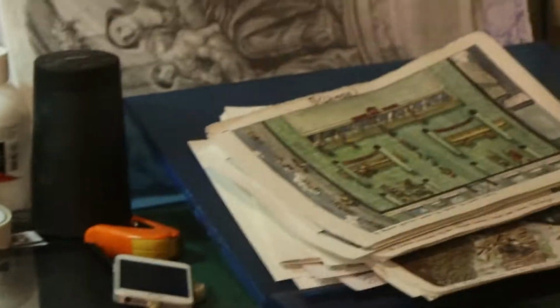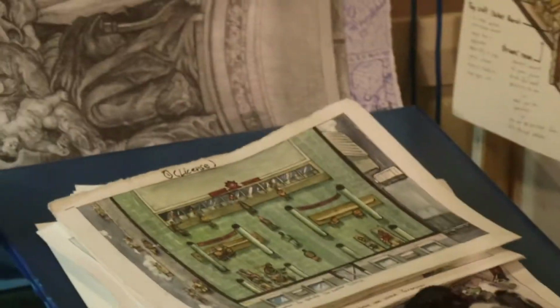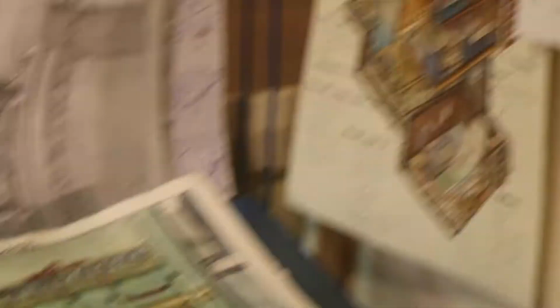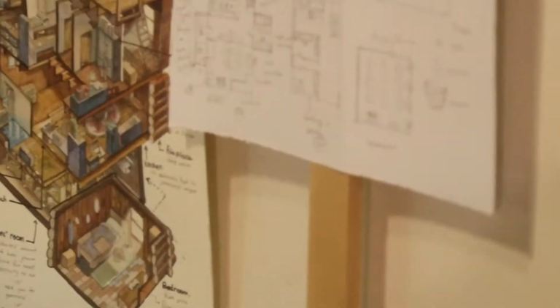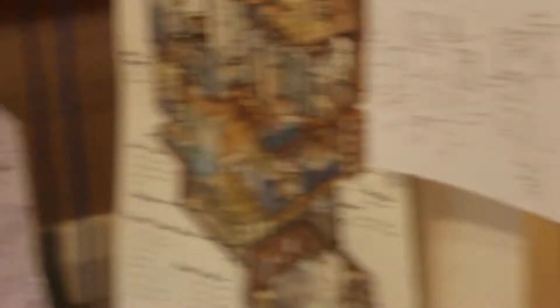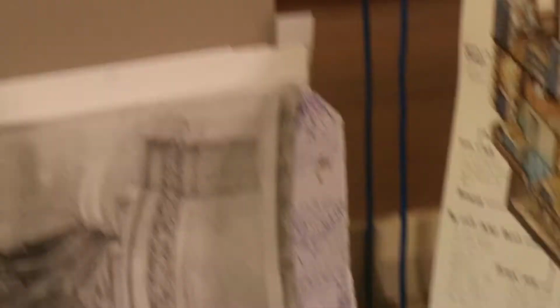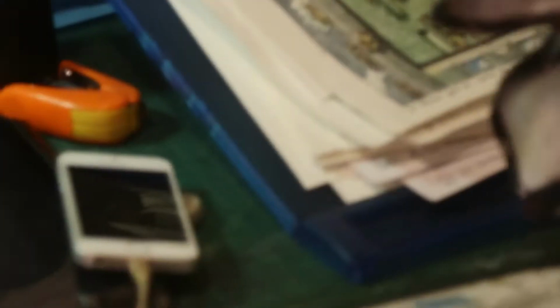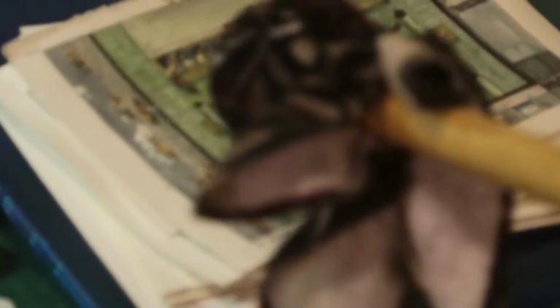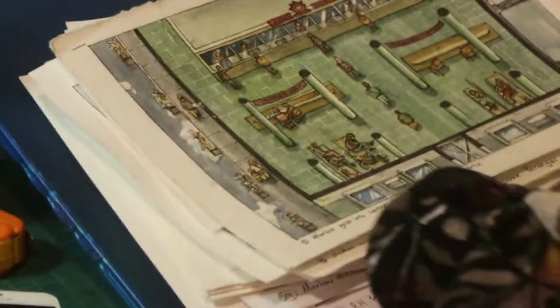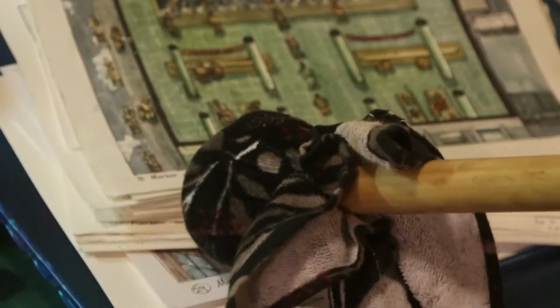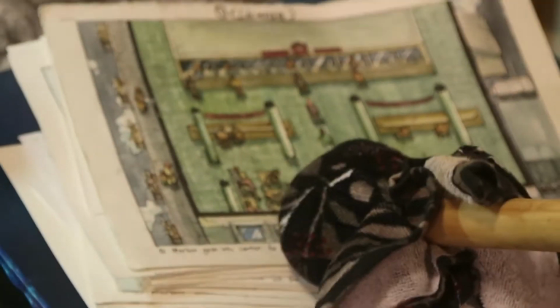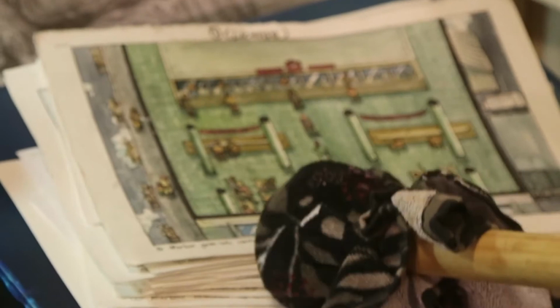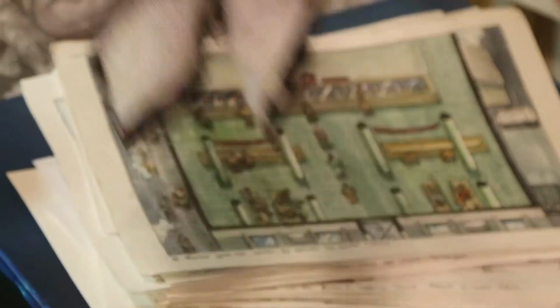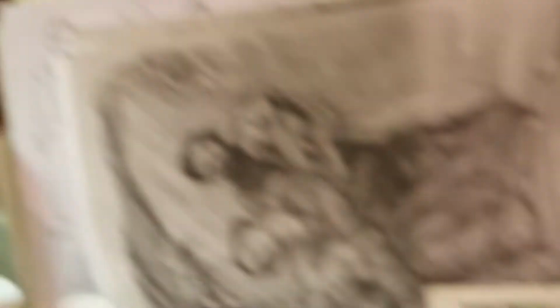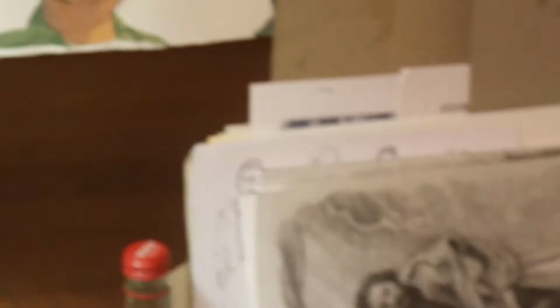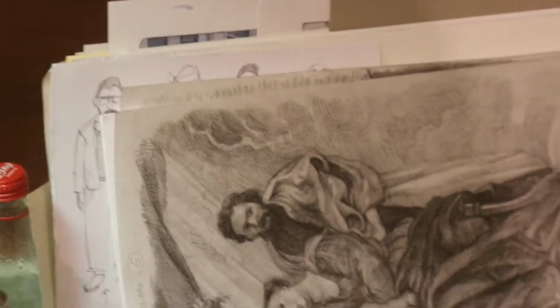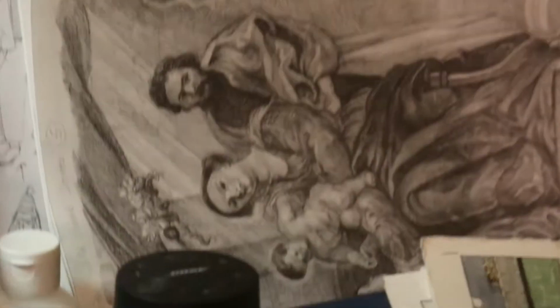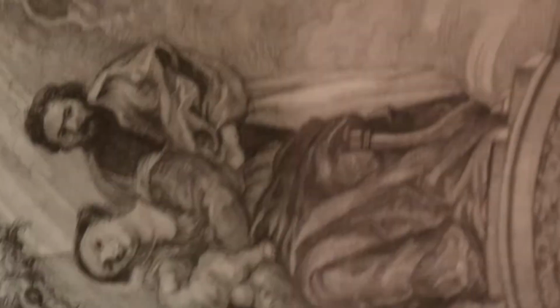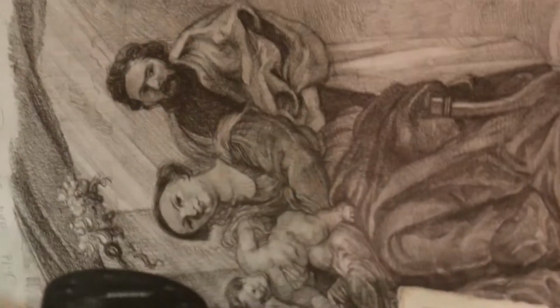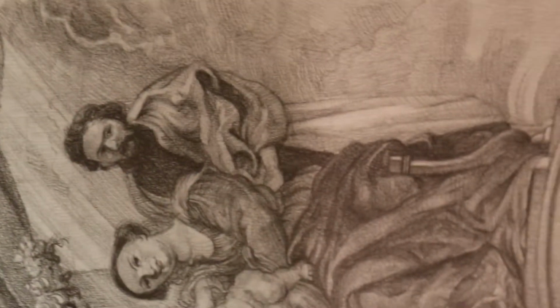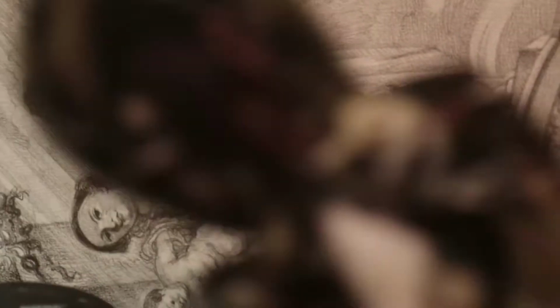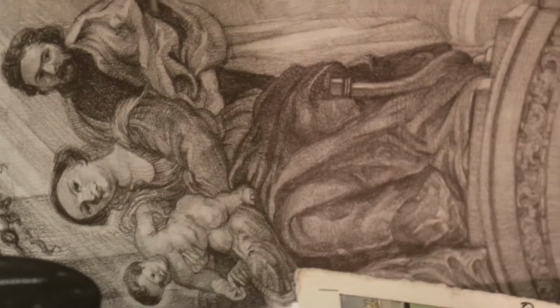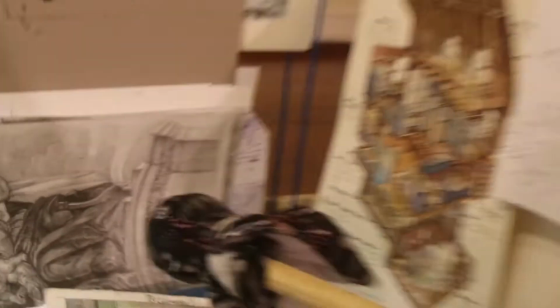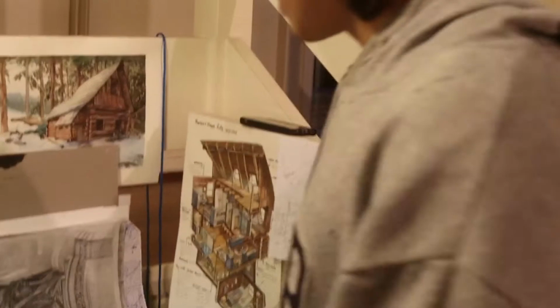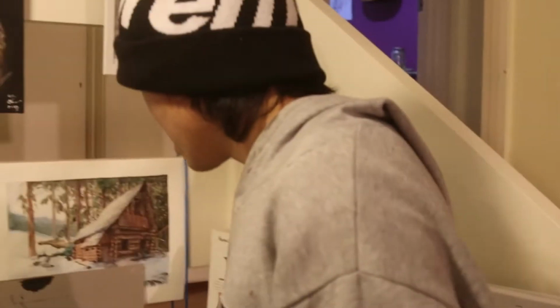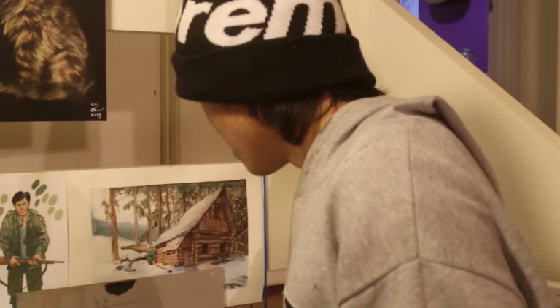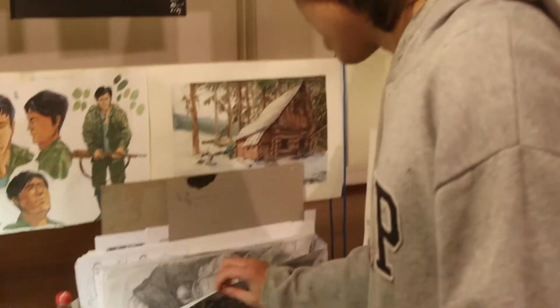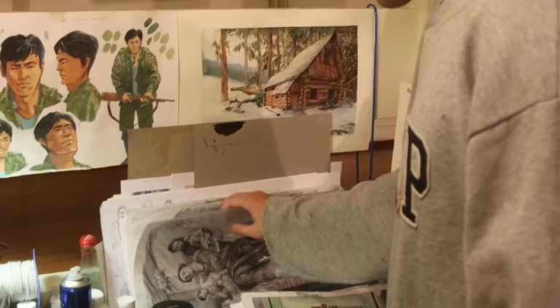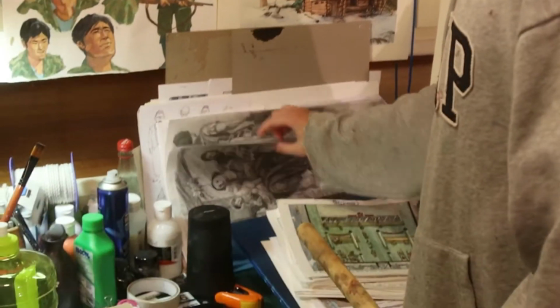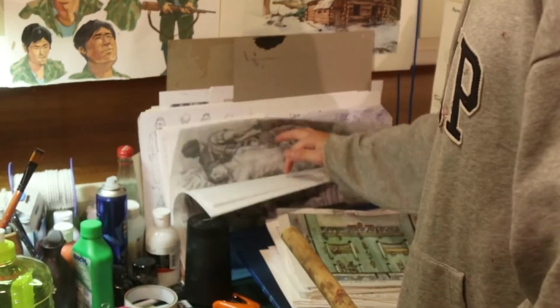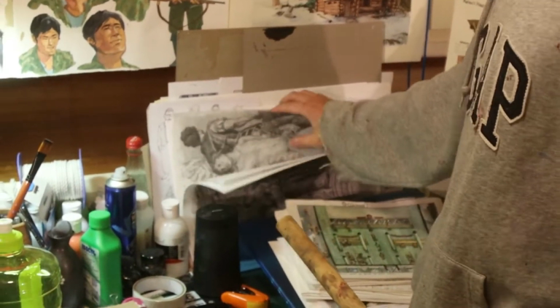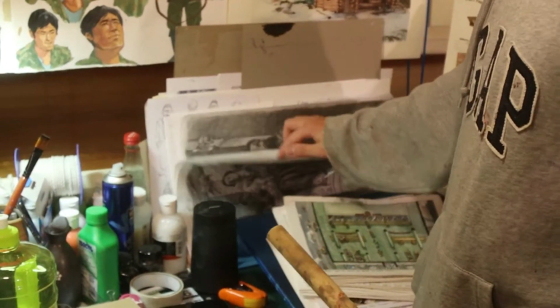This is where I'm working on my game and my comic at the moment. These are all my panels. As you can see, it's very messy, but it's okay — there's a system. This is where I study some sketching as well, and where I work on my sketching and Baroque art.